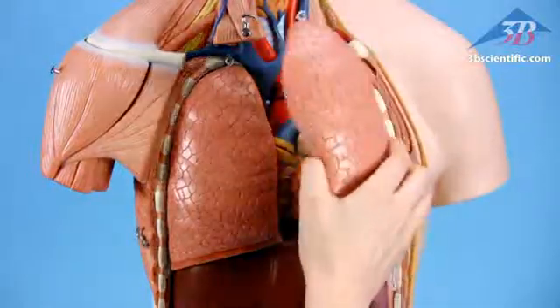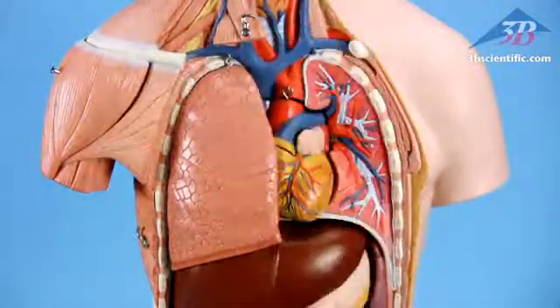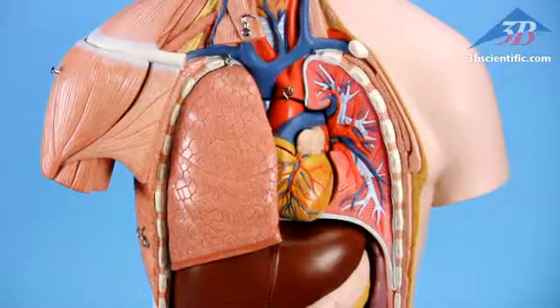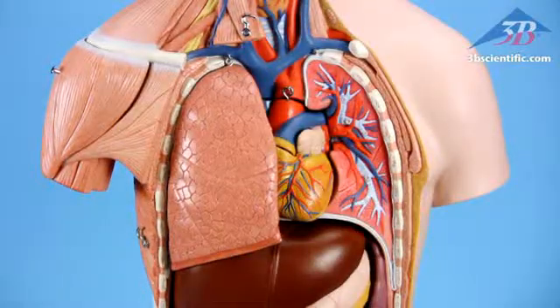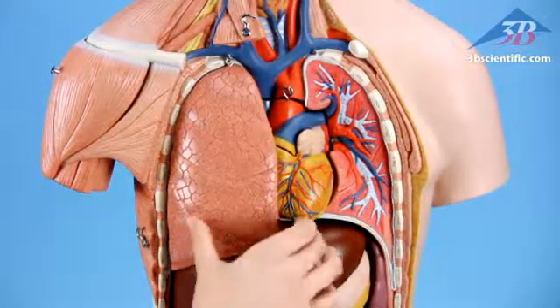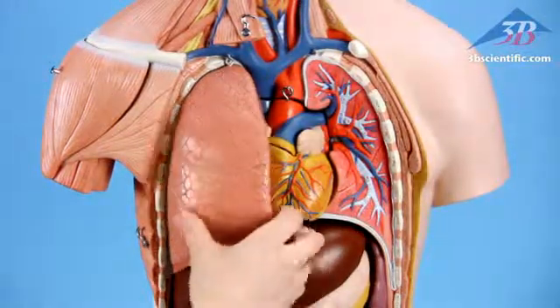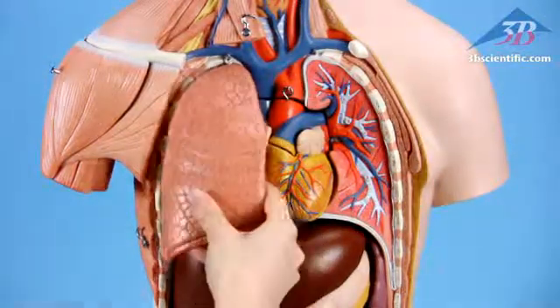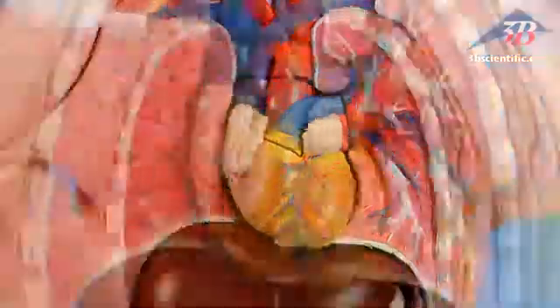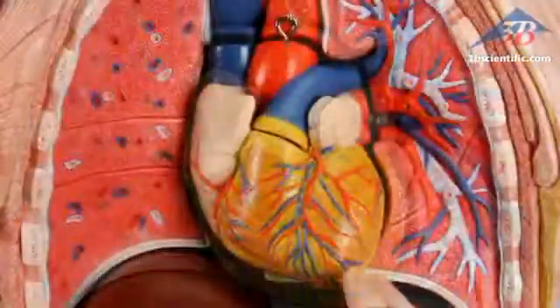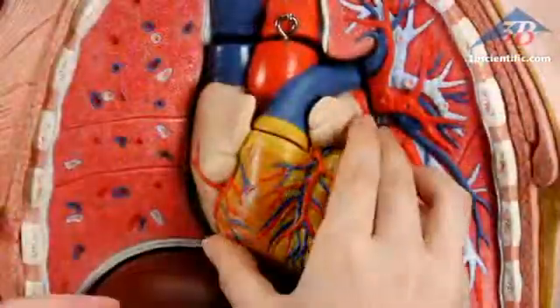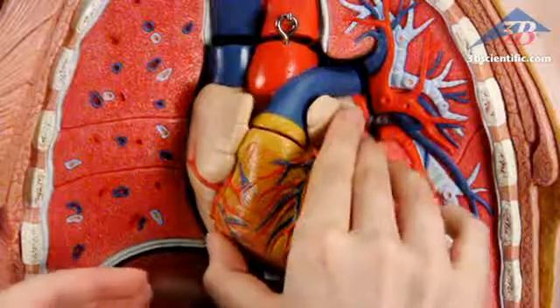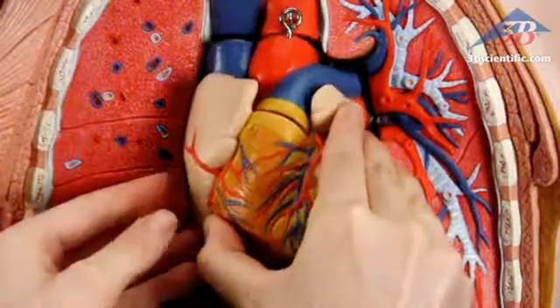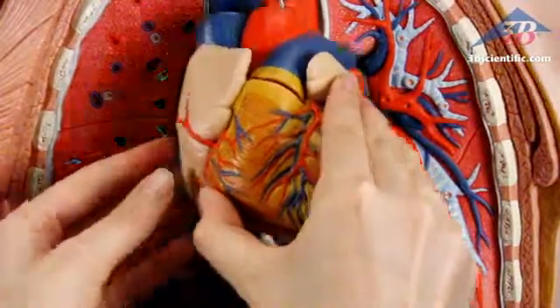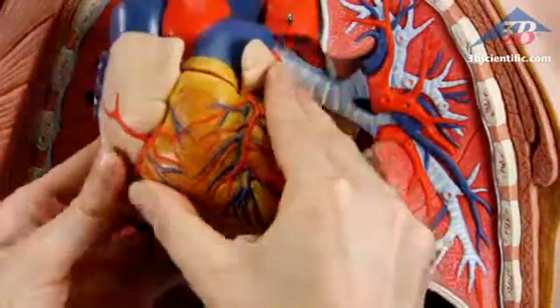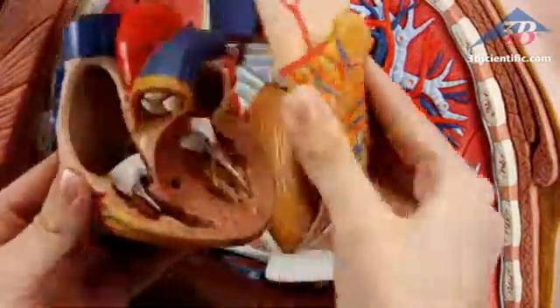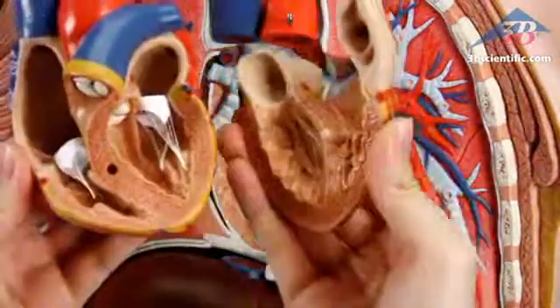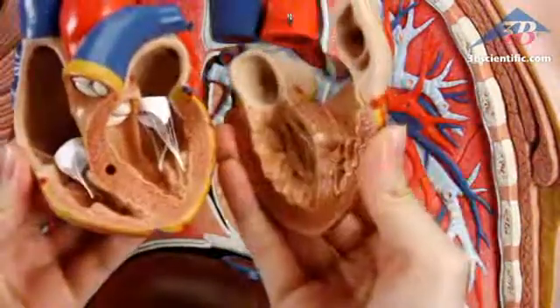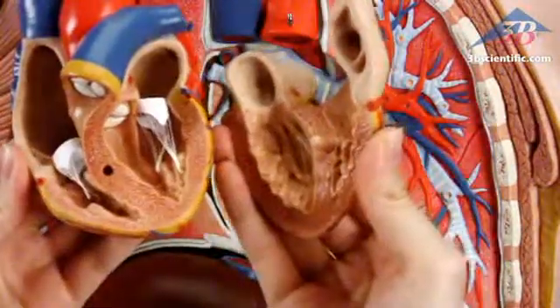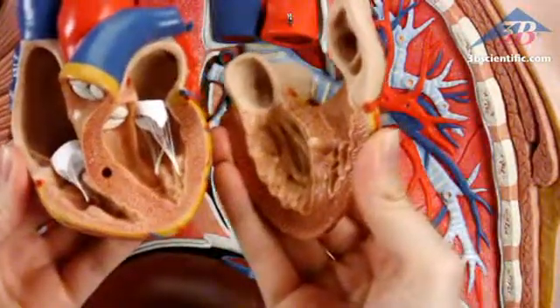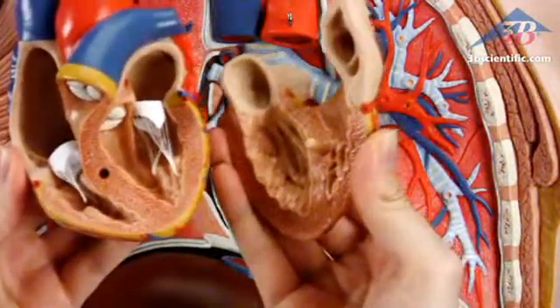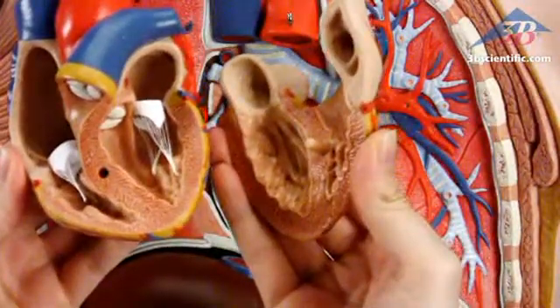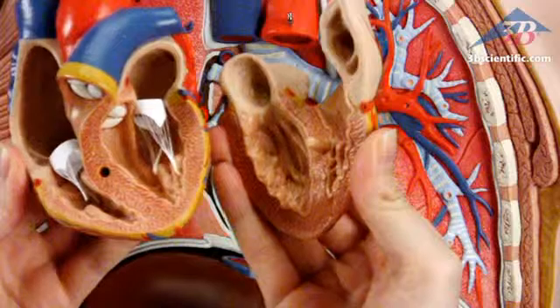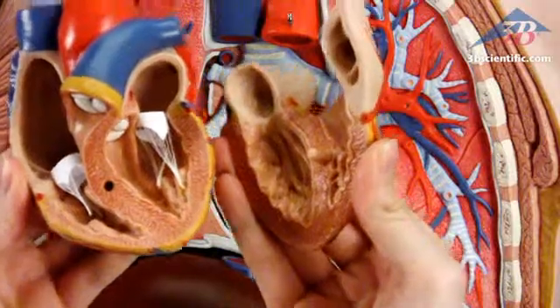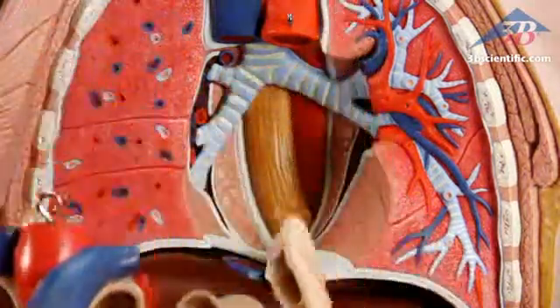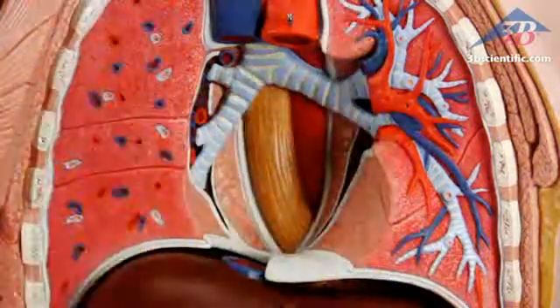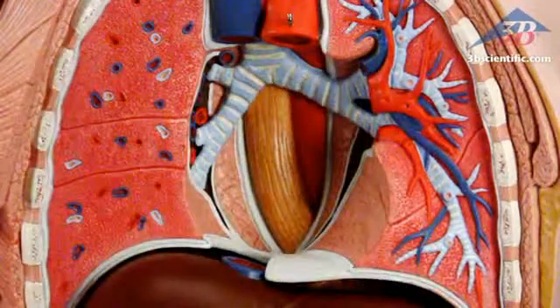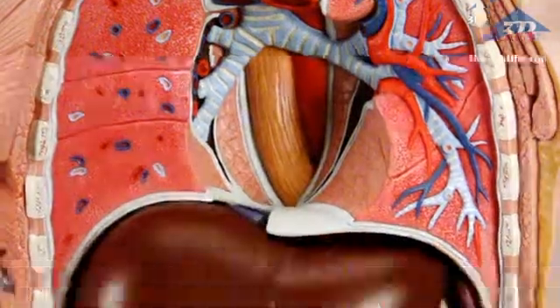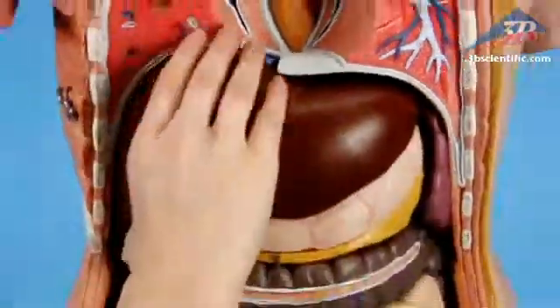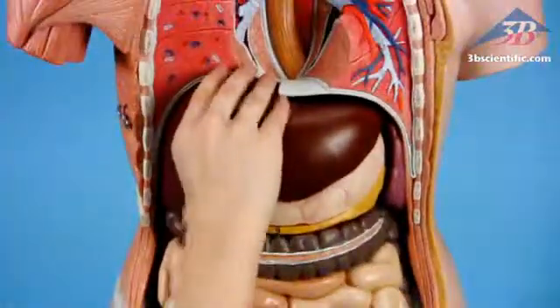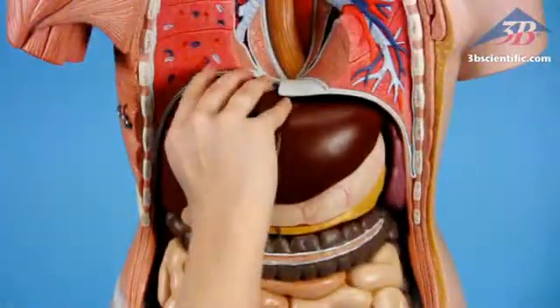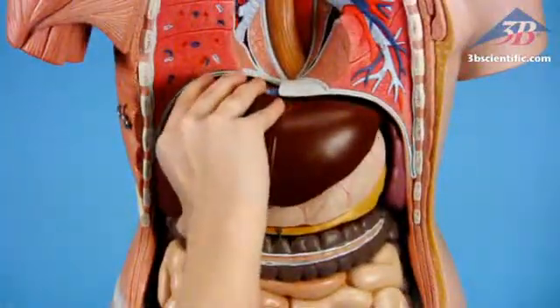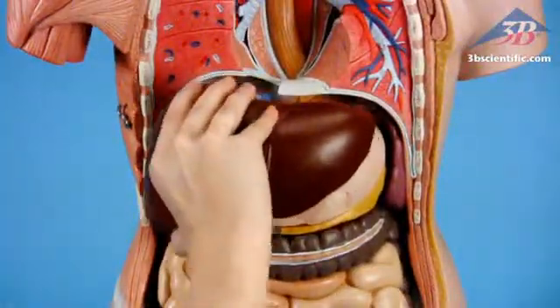Two-part lungs and a two-part heart reveal chambers and valves inside. Inspect details of the ventricles, atria, valves, veins, and the aorta. Also includes the liver with gallbladder.